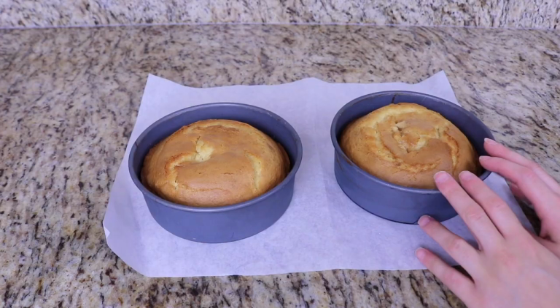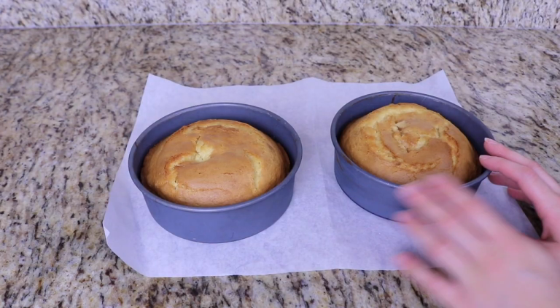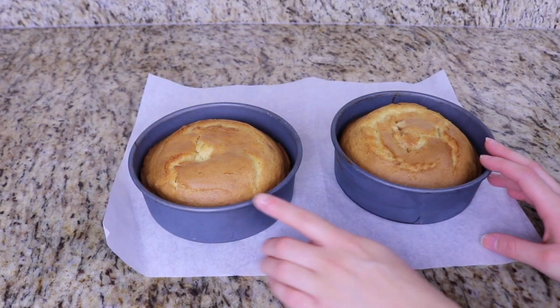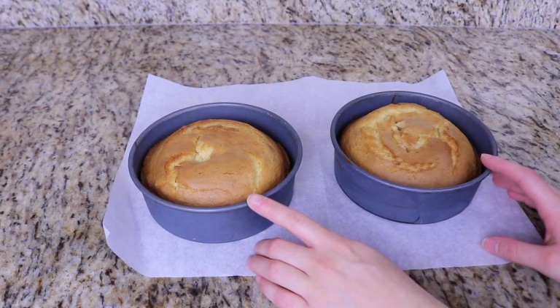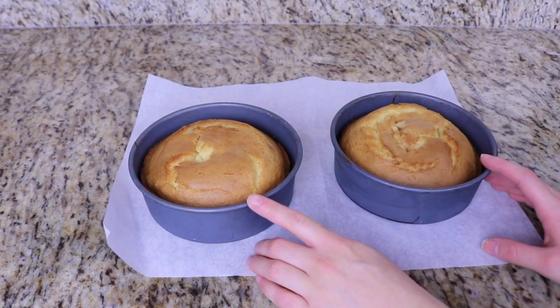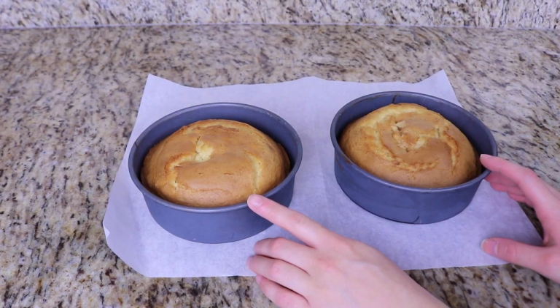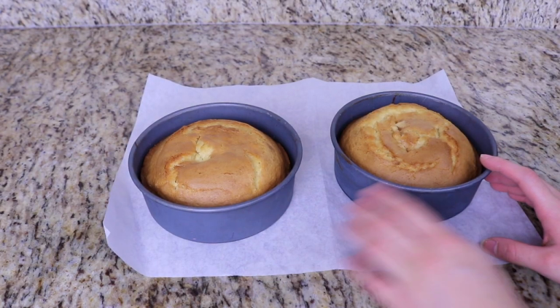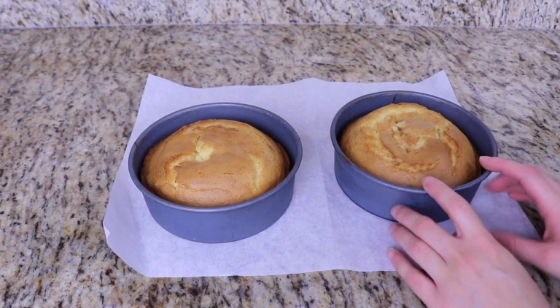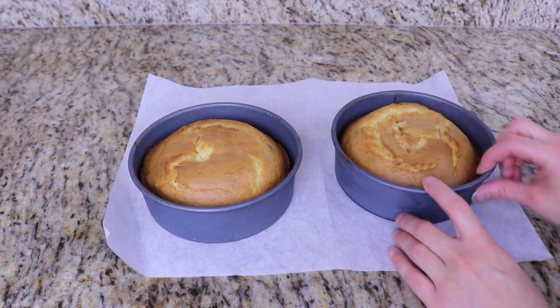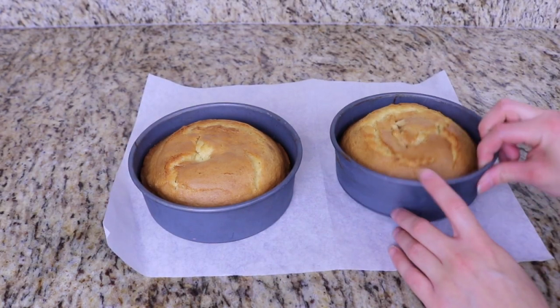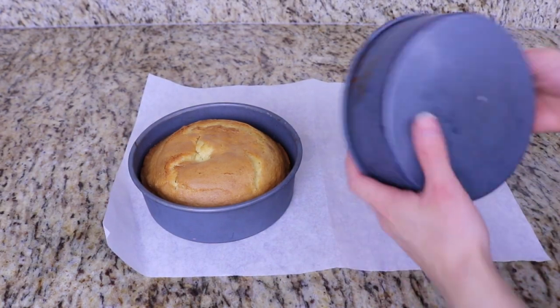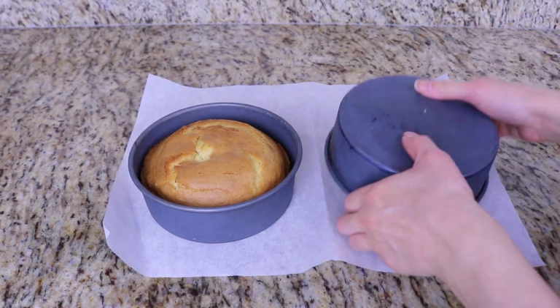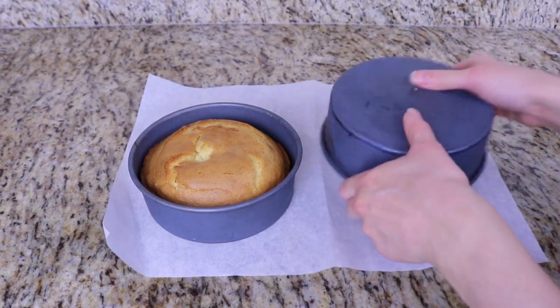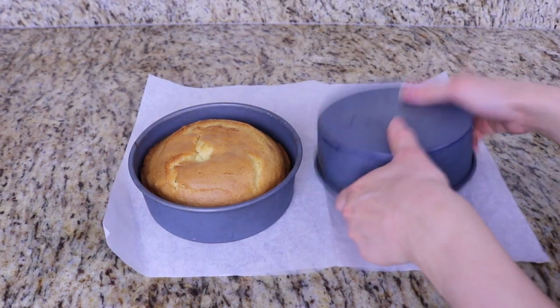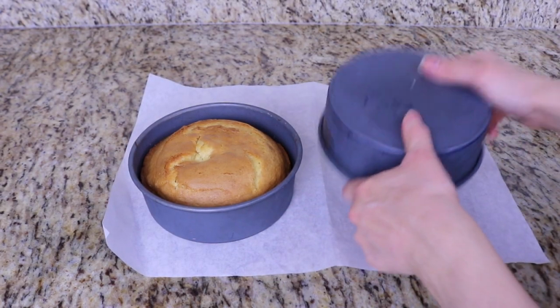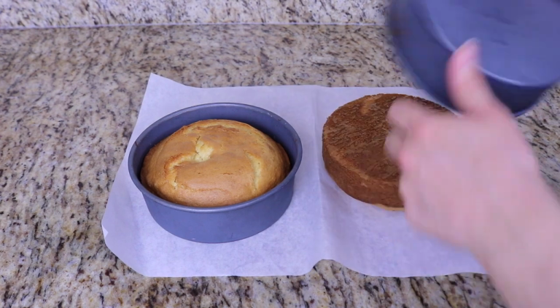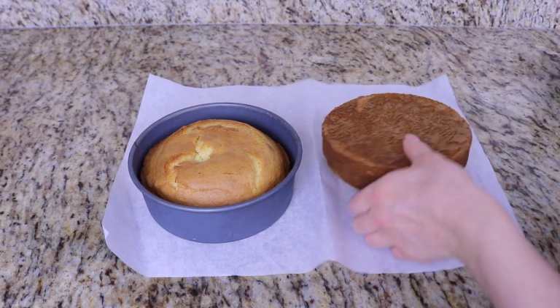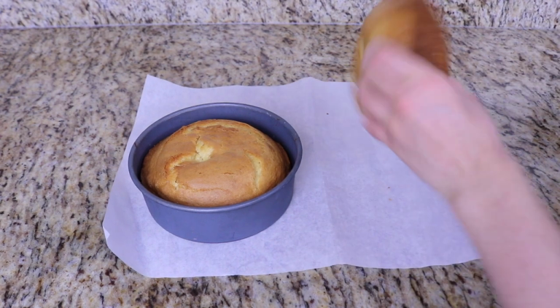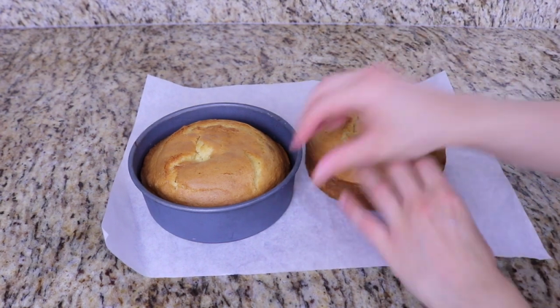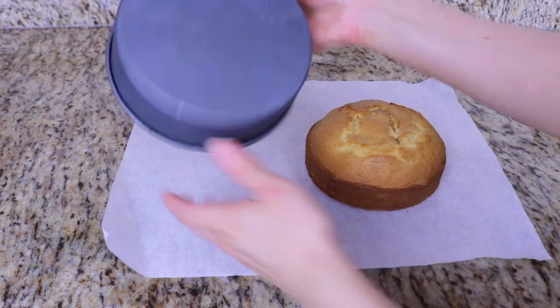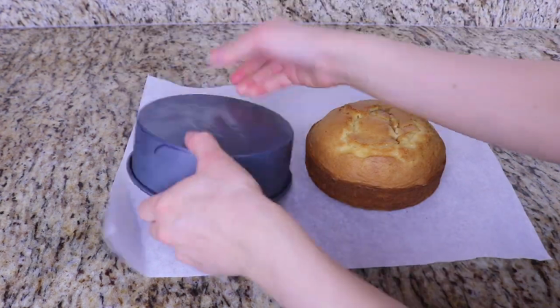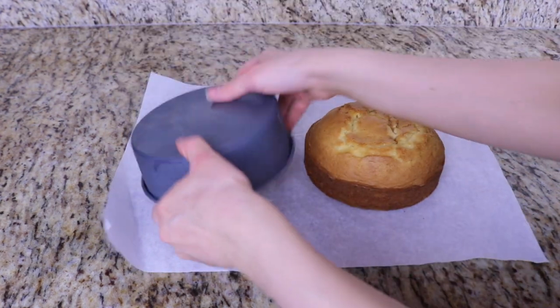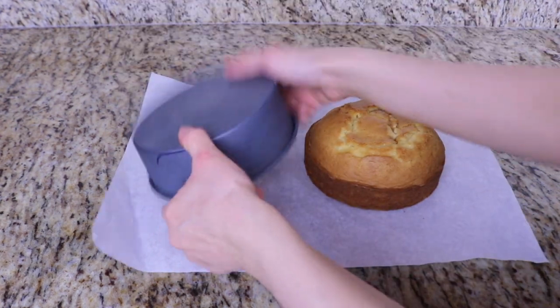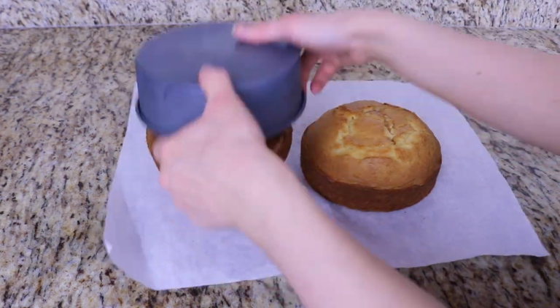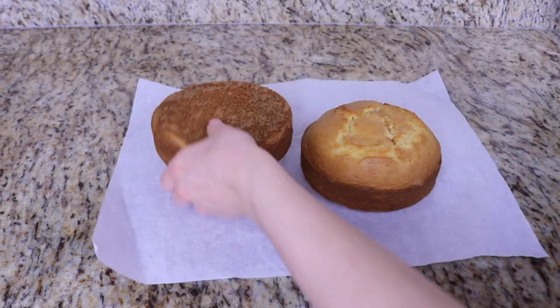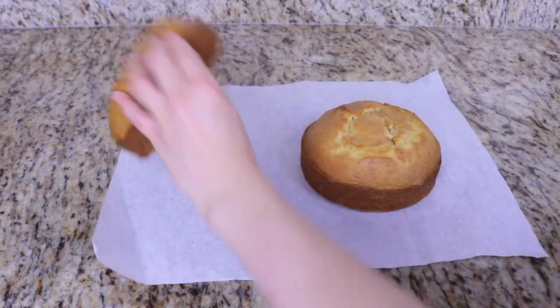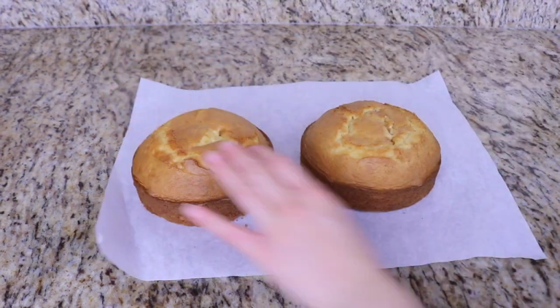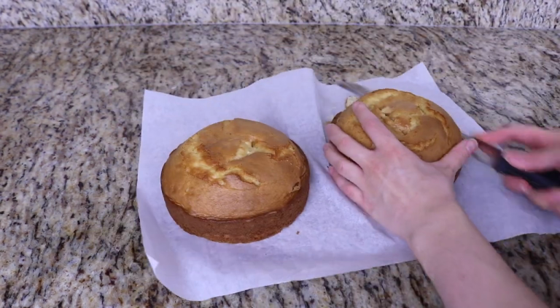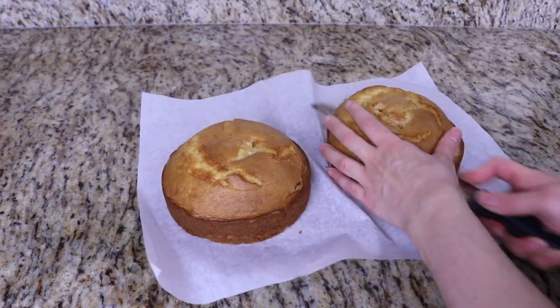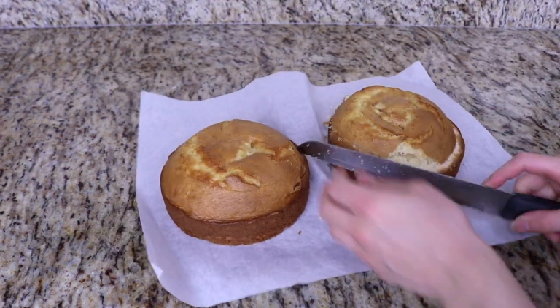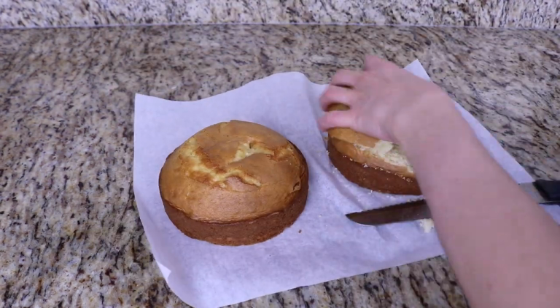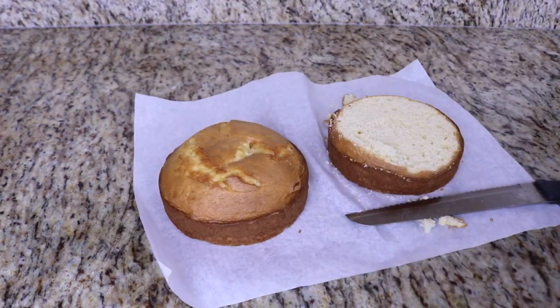I have baked two six inch round vanilla cakes. I let them cool and now I'm going to level them off so that we have a nice even surface.